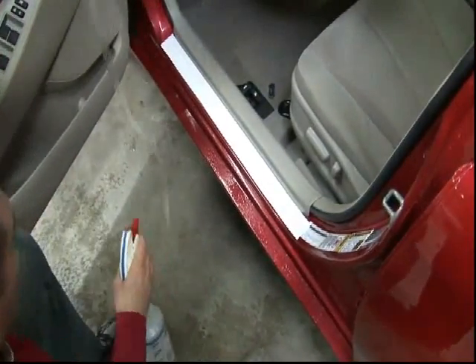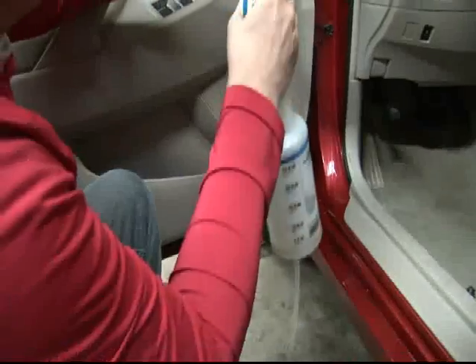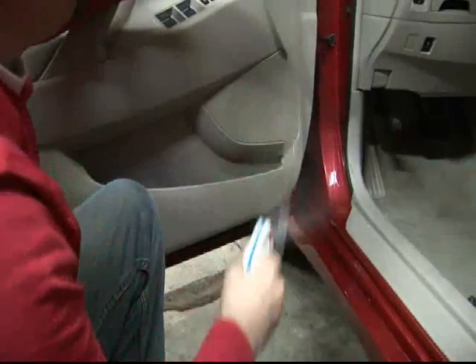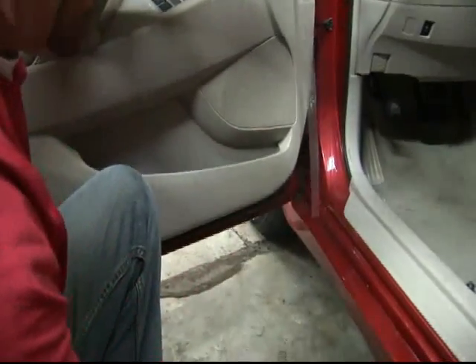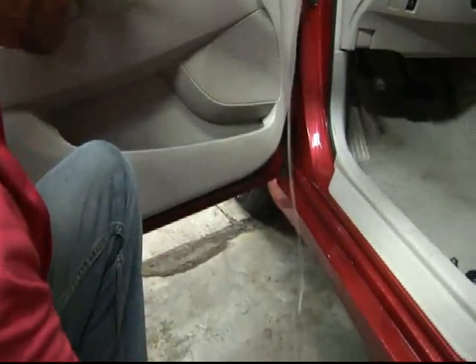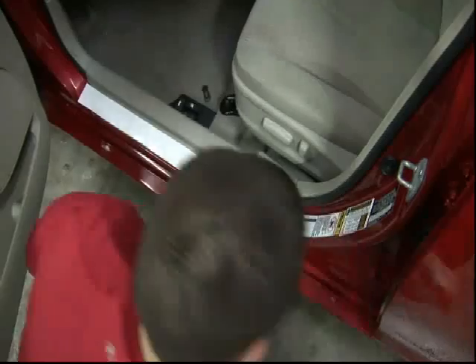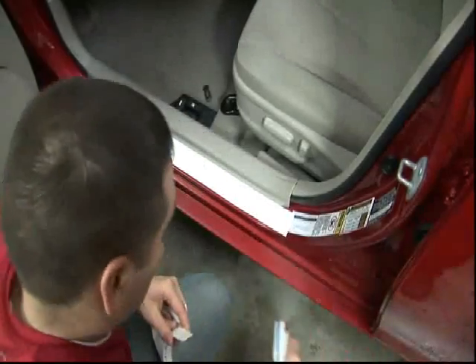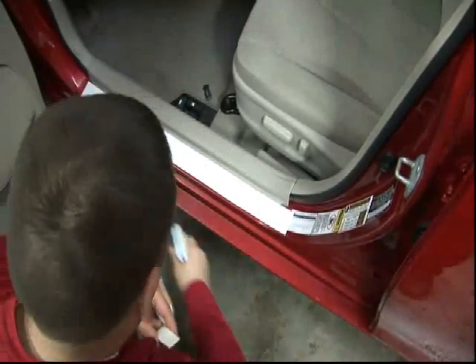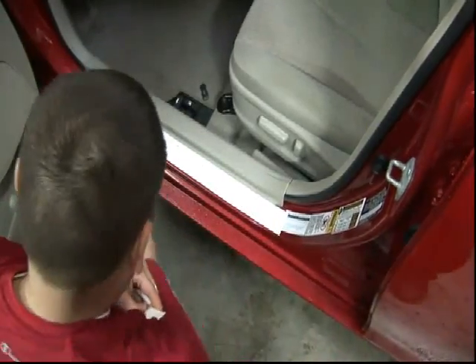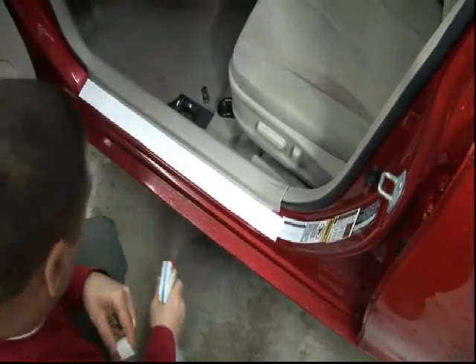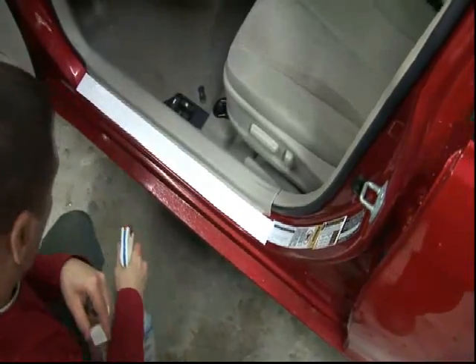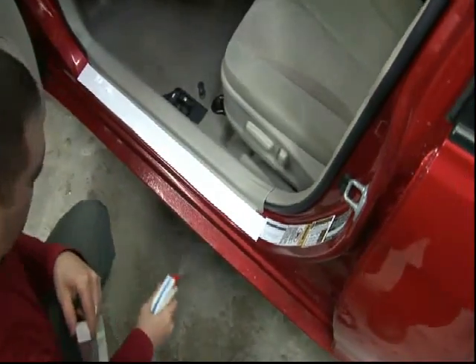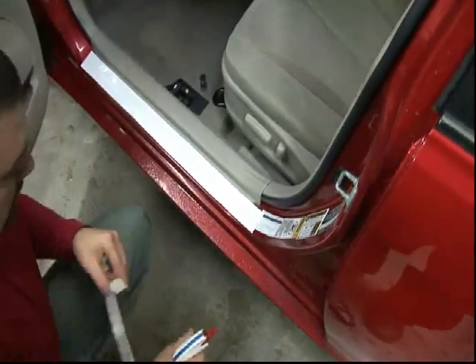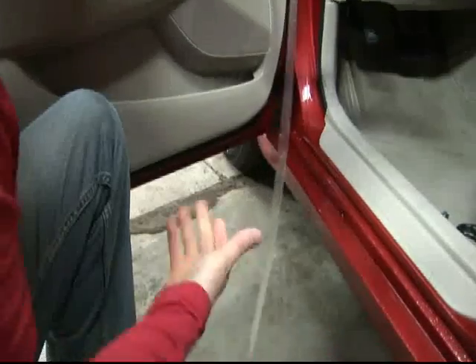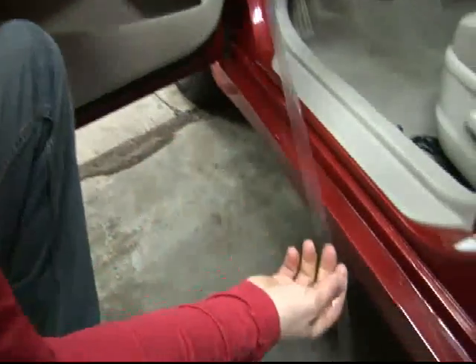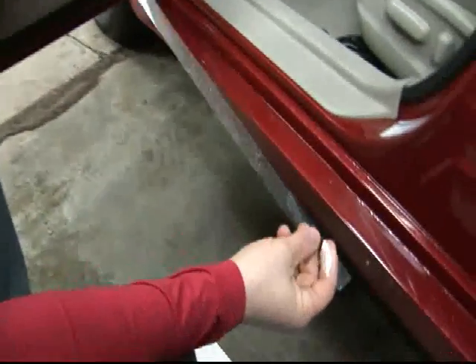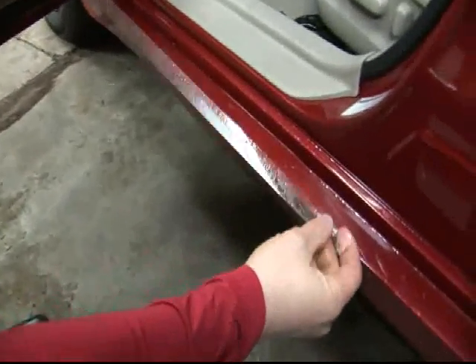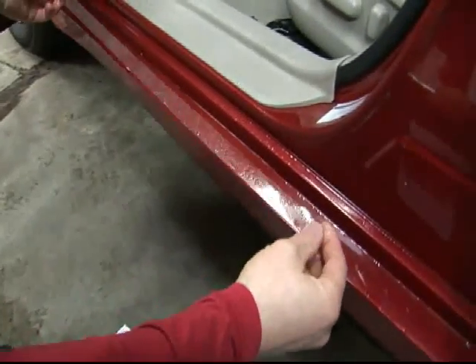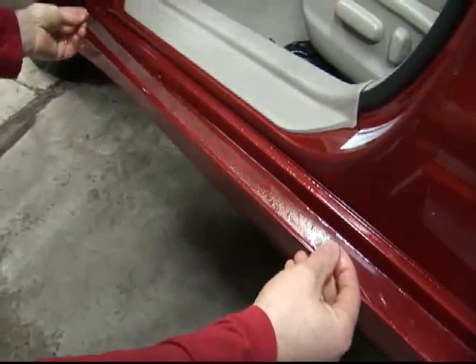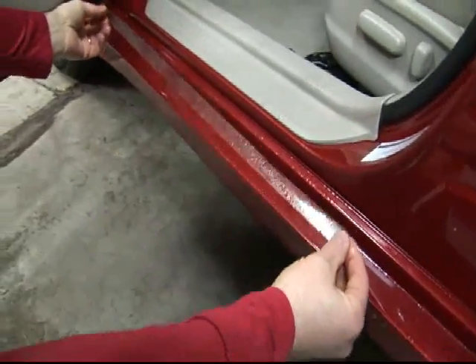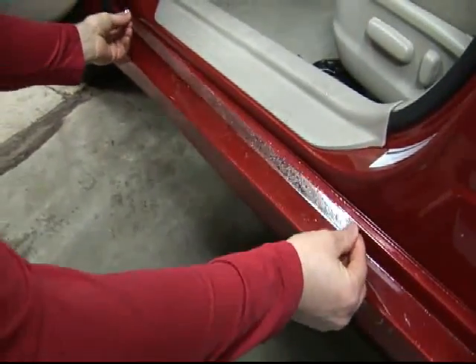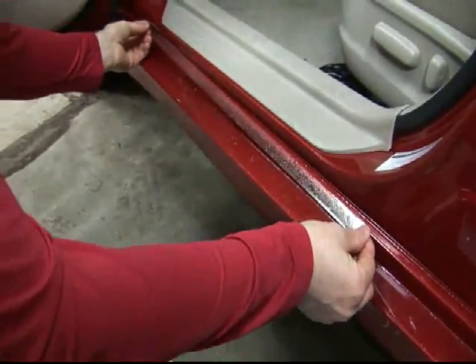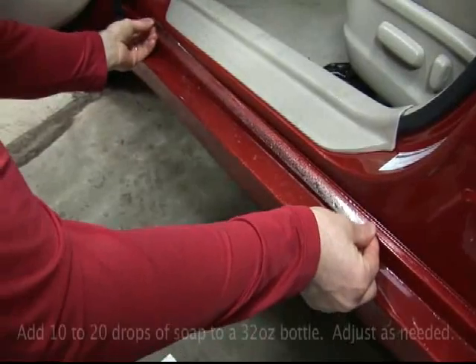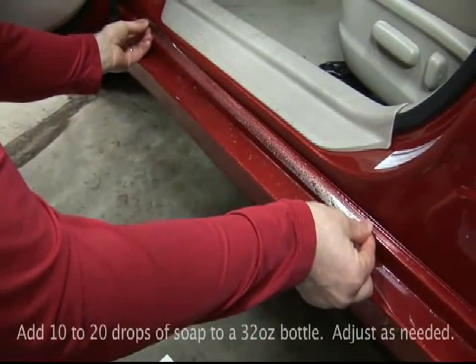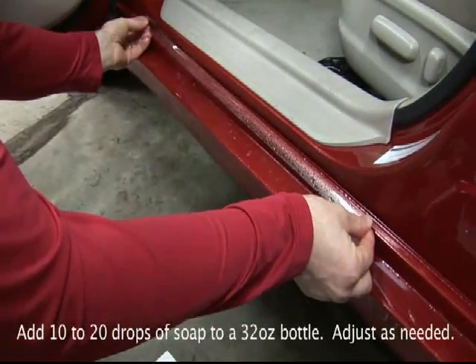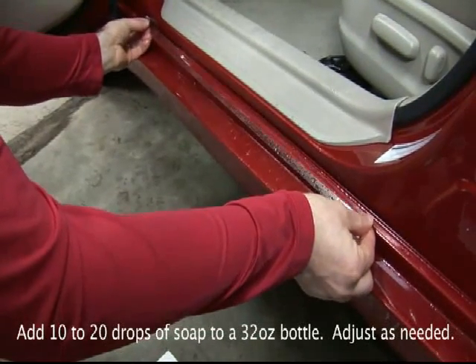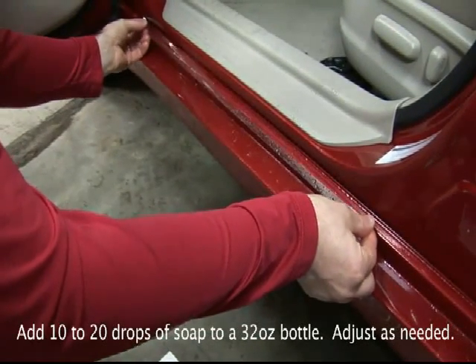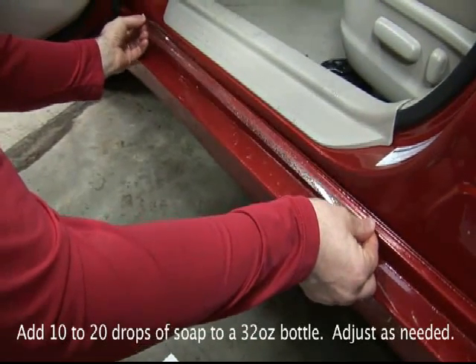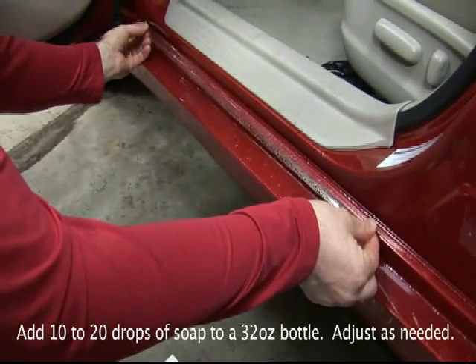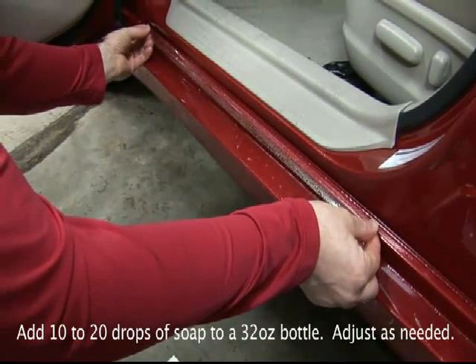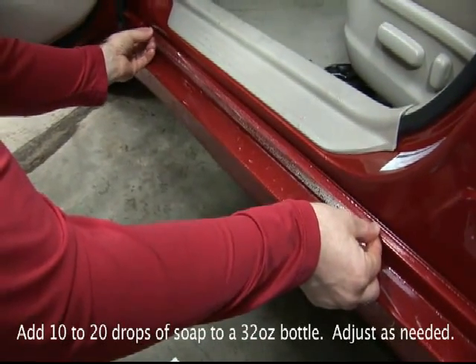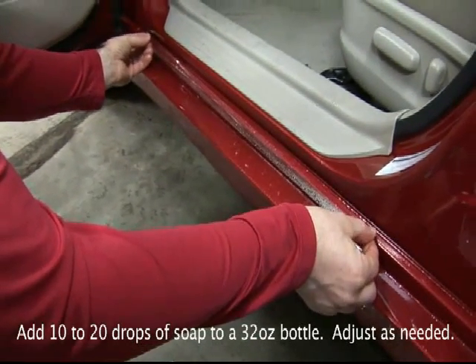Spray the adhesive side of the door sill guard and the door sill it's being applied to with either a solution of 30% rubbing alcohol and 70% water, or a solution of water and a mild soap similar to Dawn dishwashing detergent.